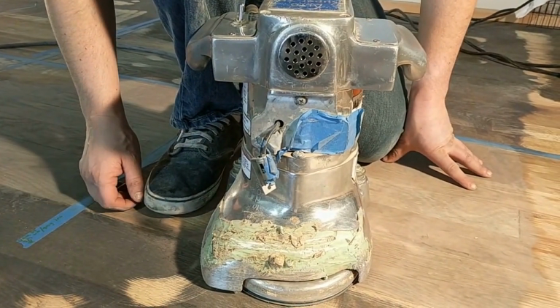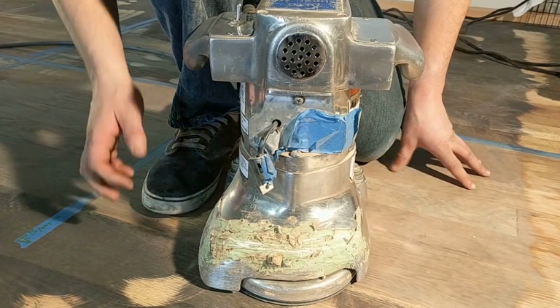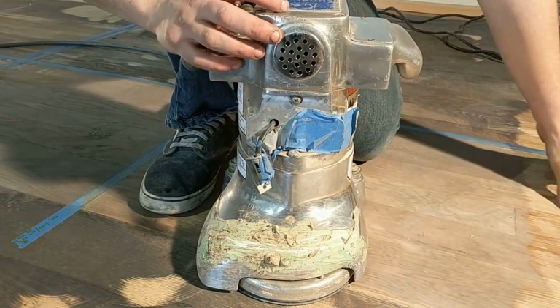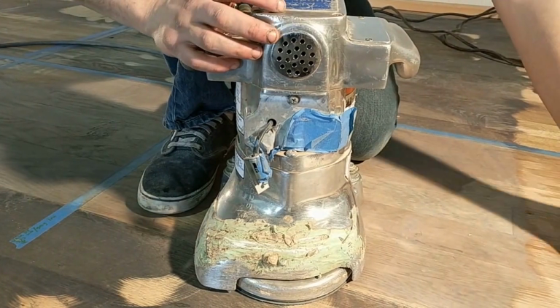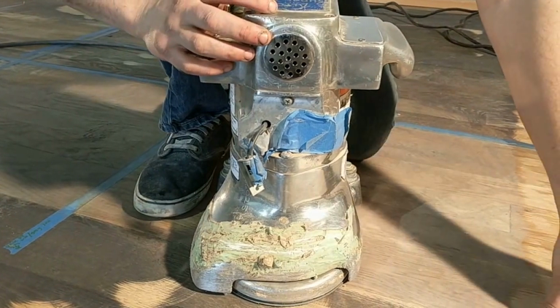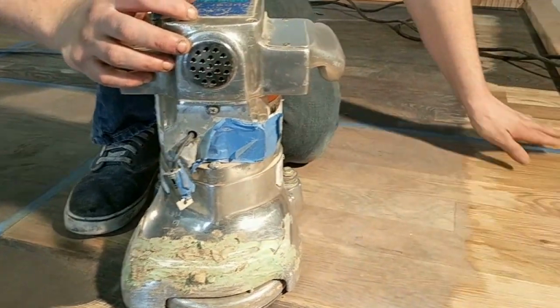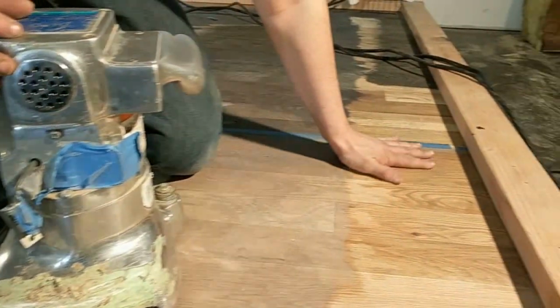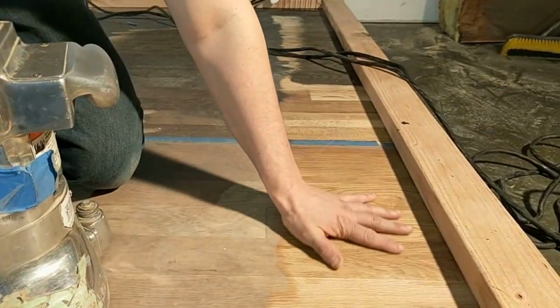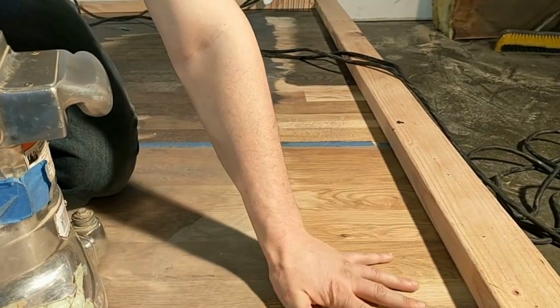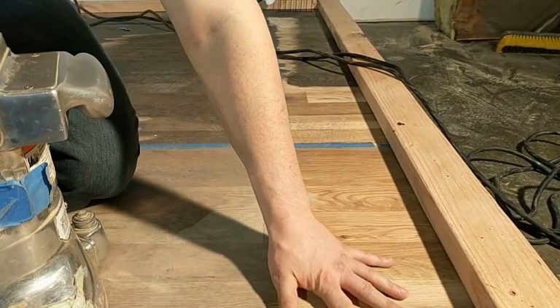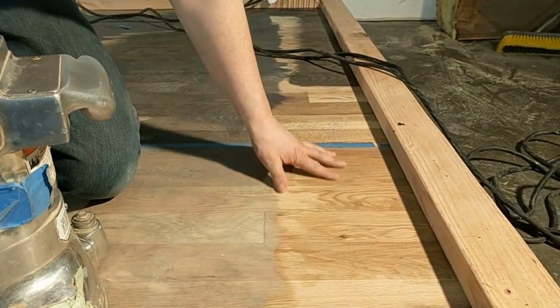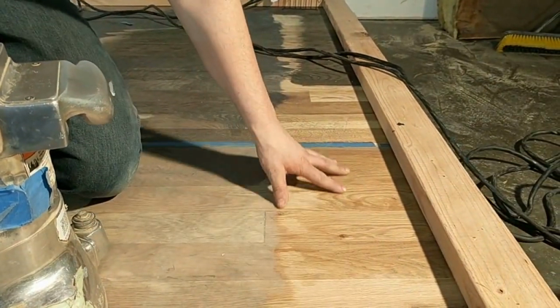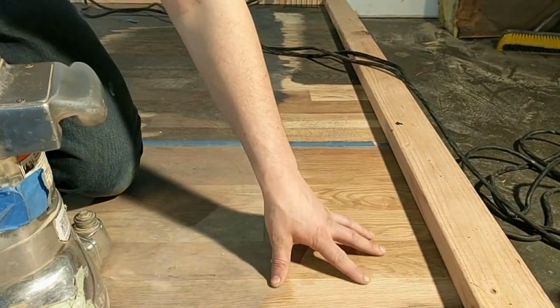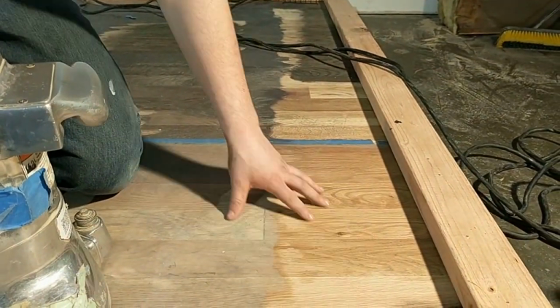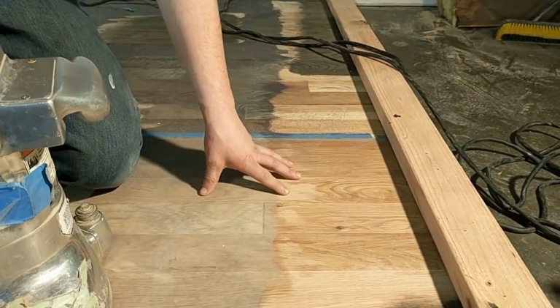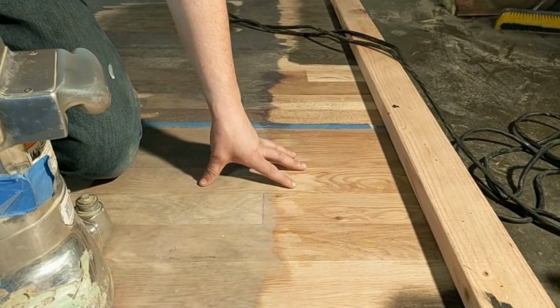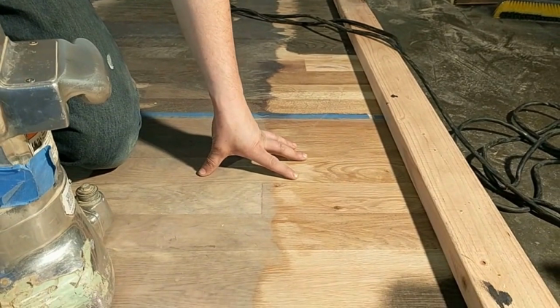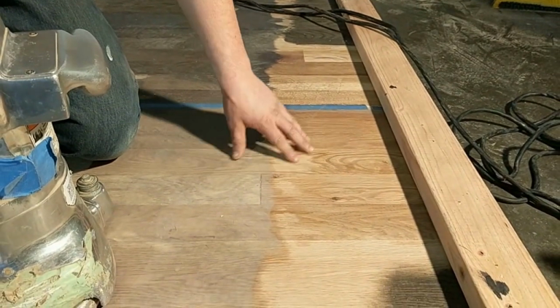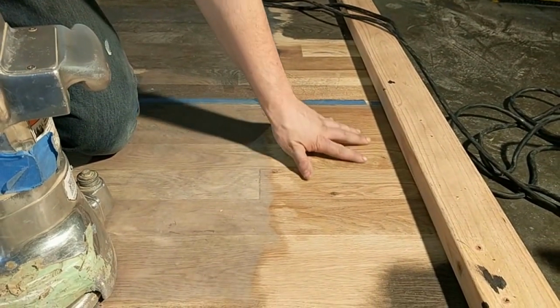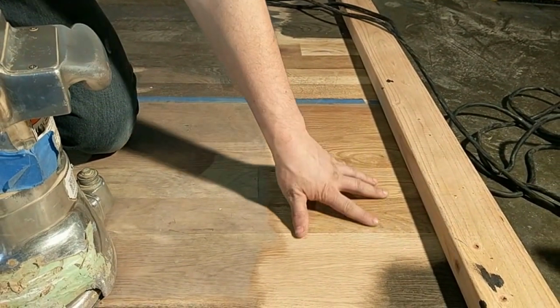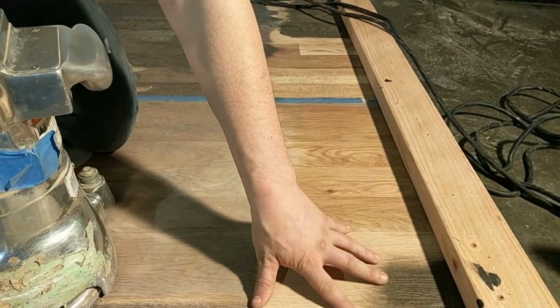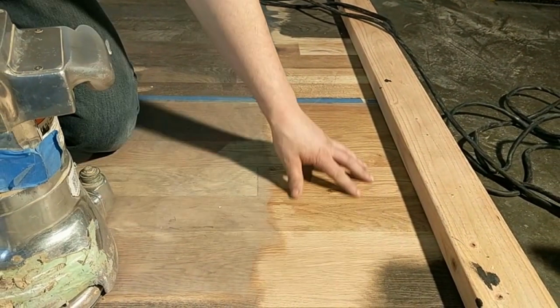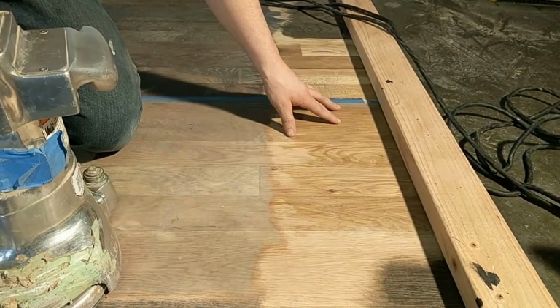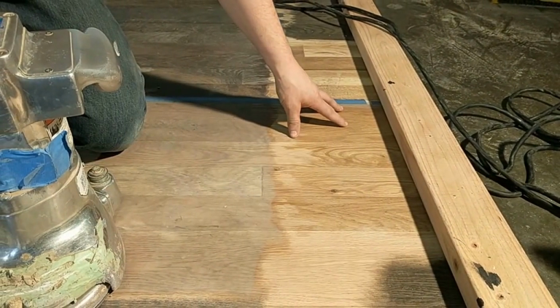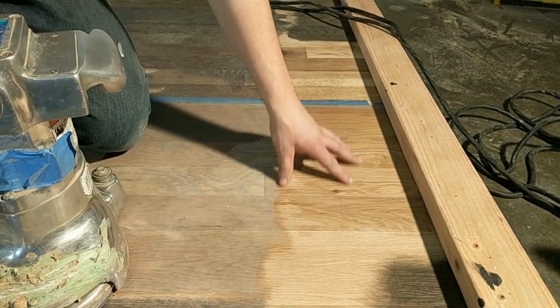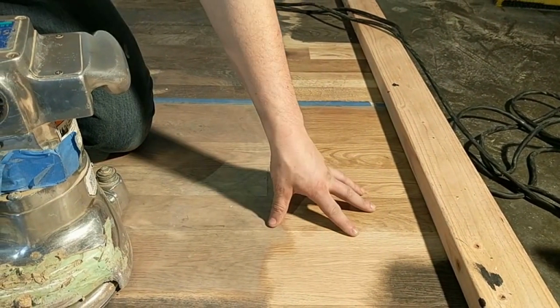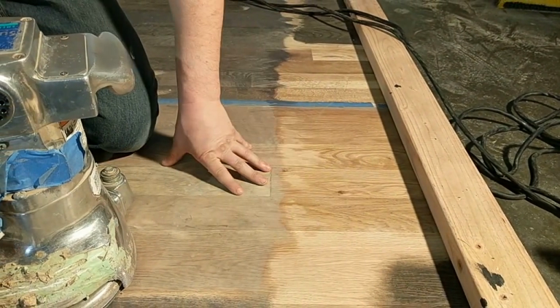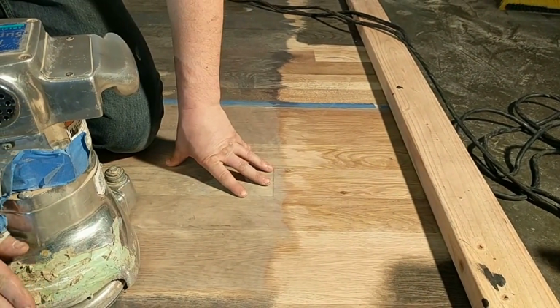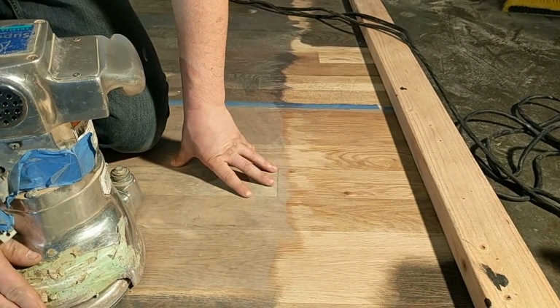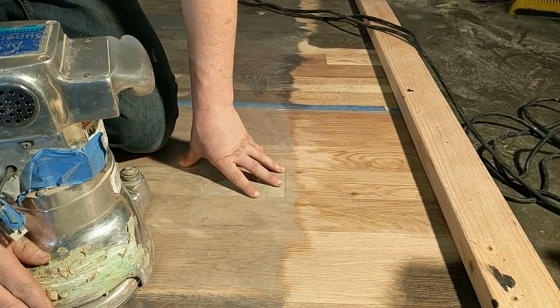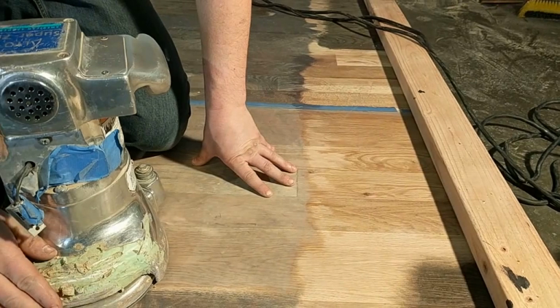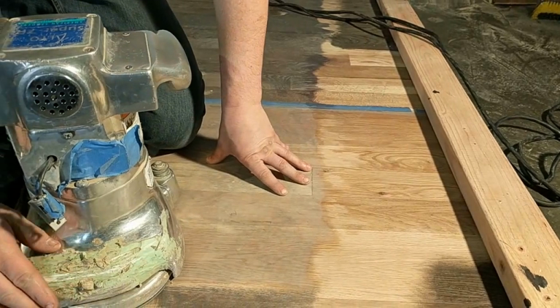We're going to do this little area right here, then we'll run our hand across and see if the floor is flat. Since I've already sanded this flat, if it's not flat then the edger is what's creating the unevenness.